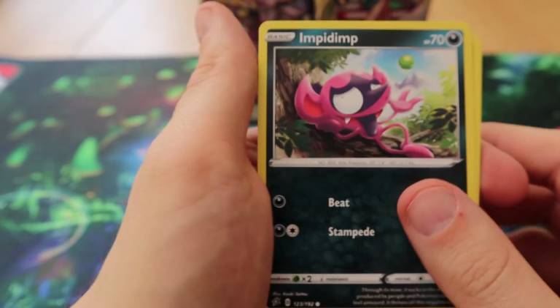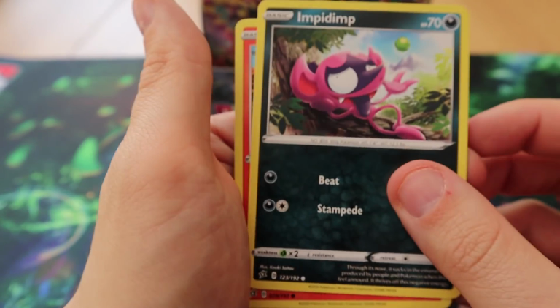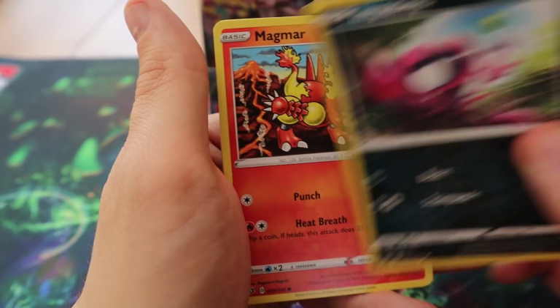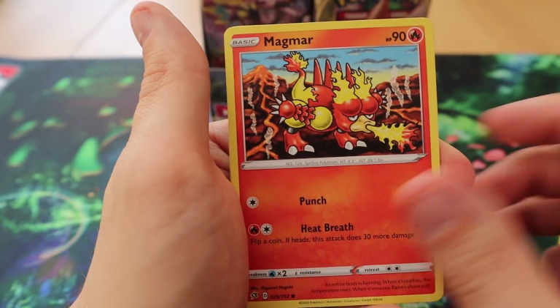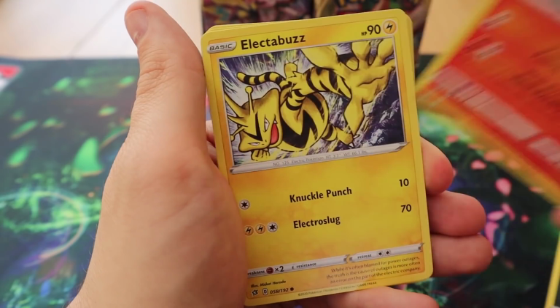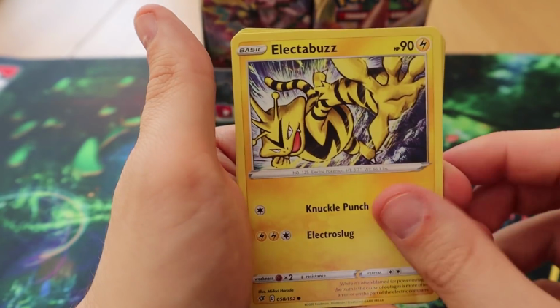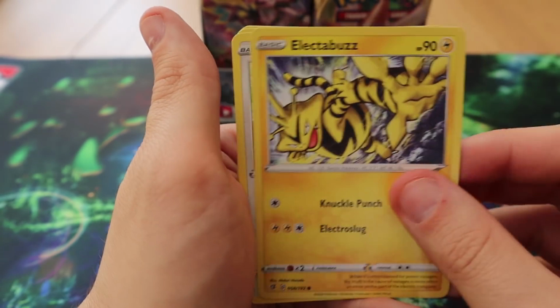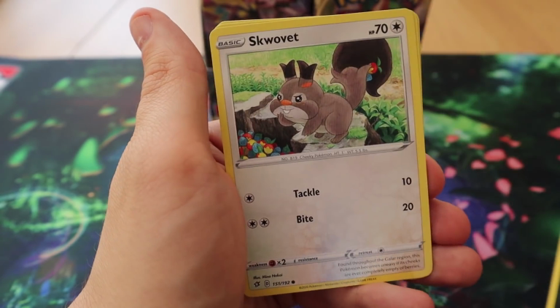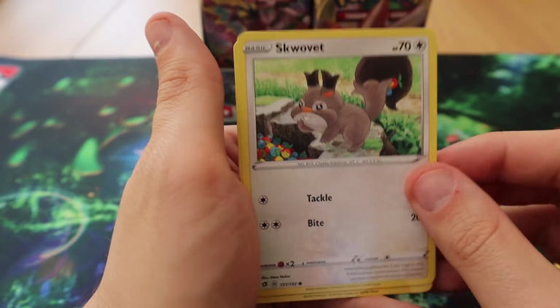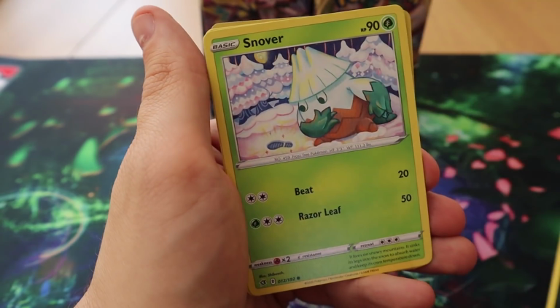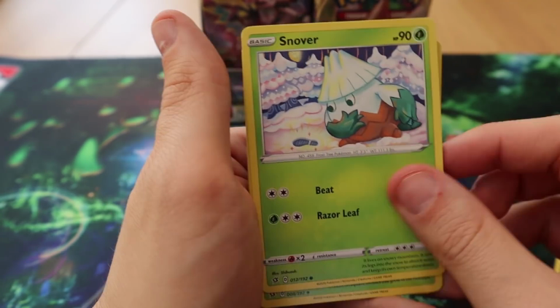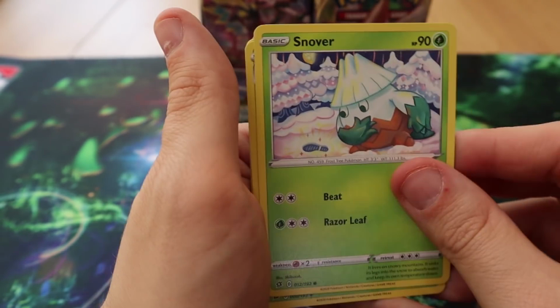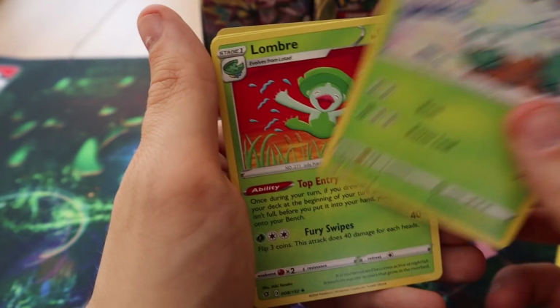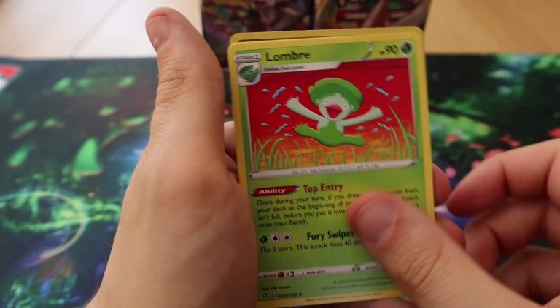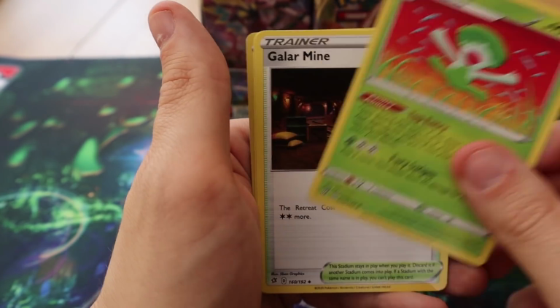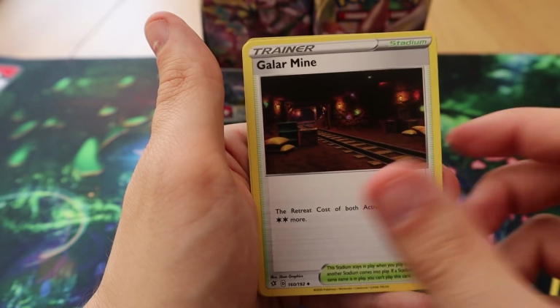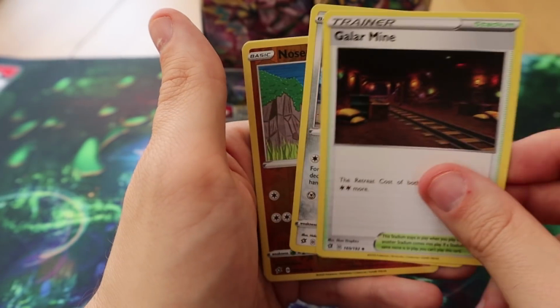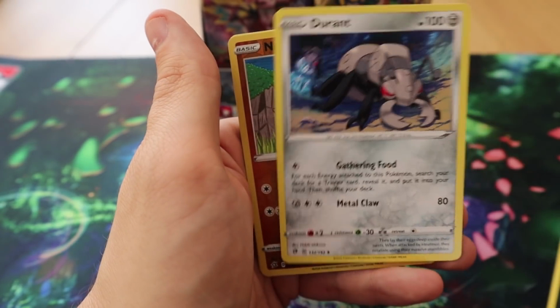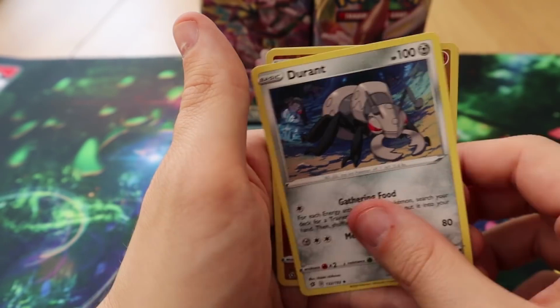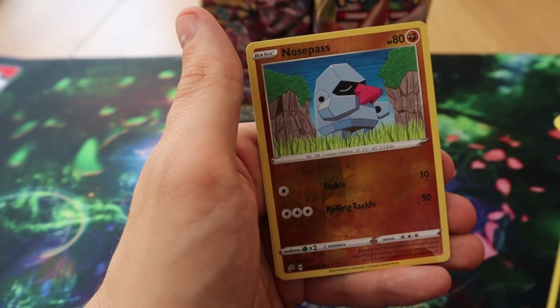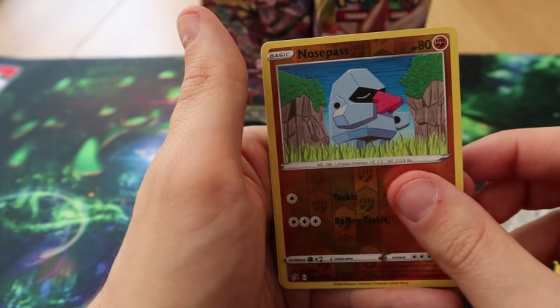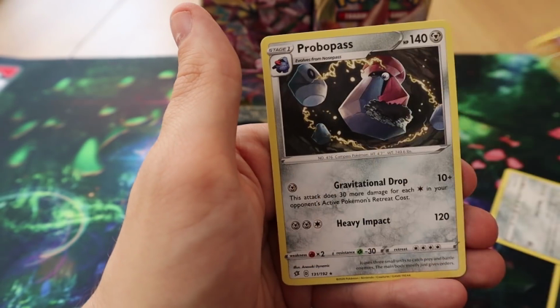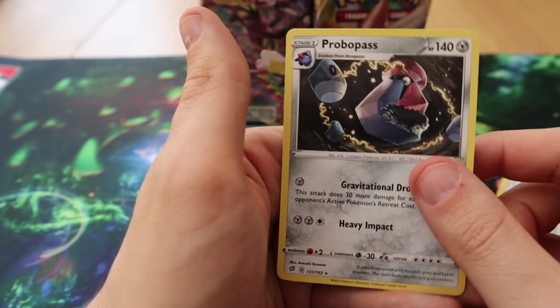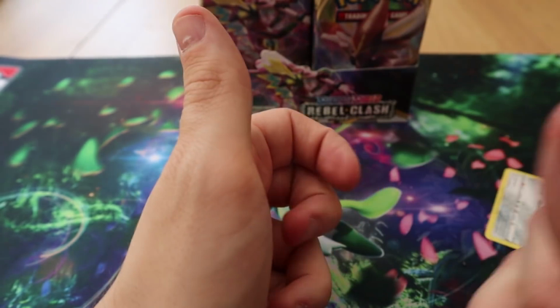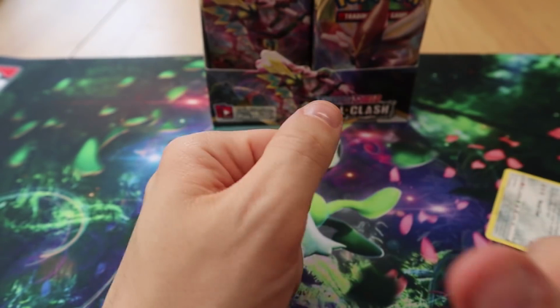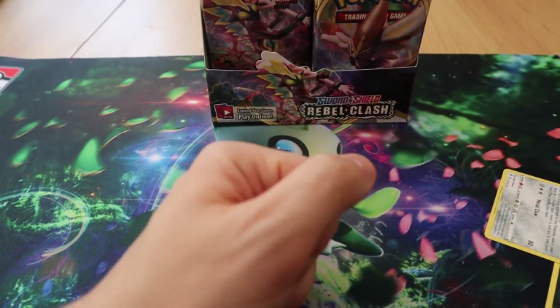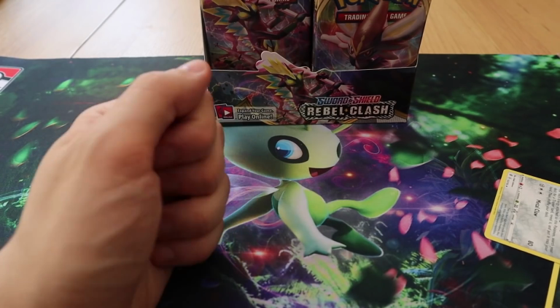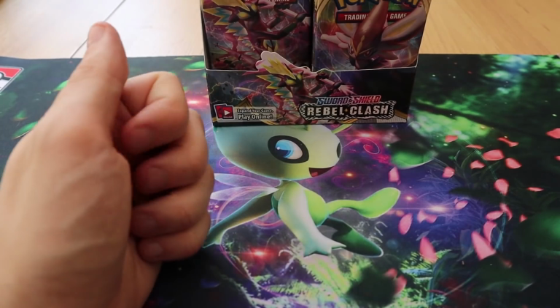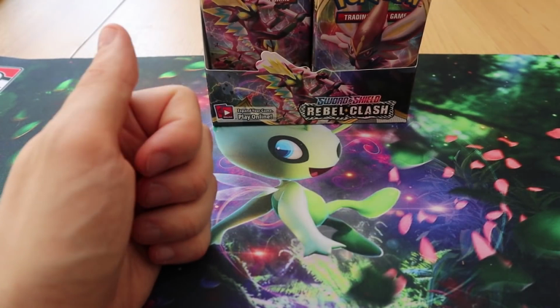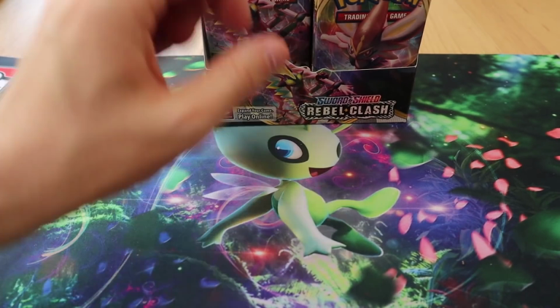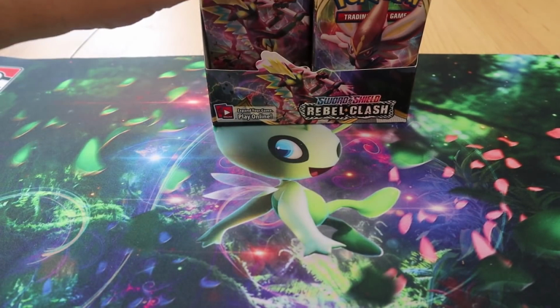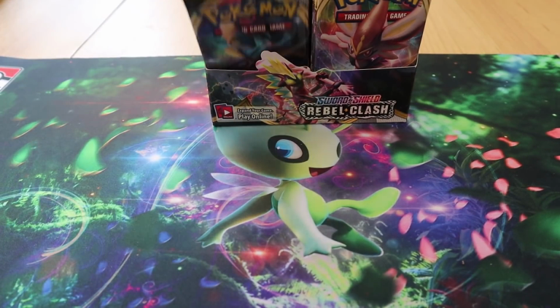Pack five: we have an Impidimp, a Magmar, an Electabuzz, a Scorbunny, a Snom, a Lombre, a Galarian Meowth, a Durant, a Reverse Nosepass, and a Probopass. I'm getting a lot of evolution lines in the right order here.